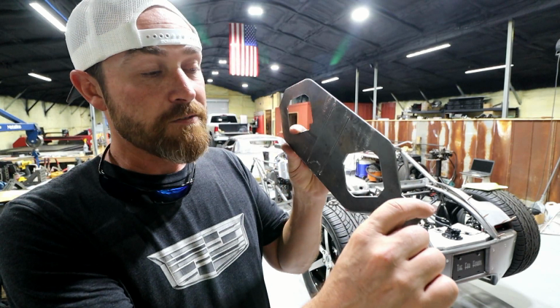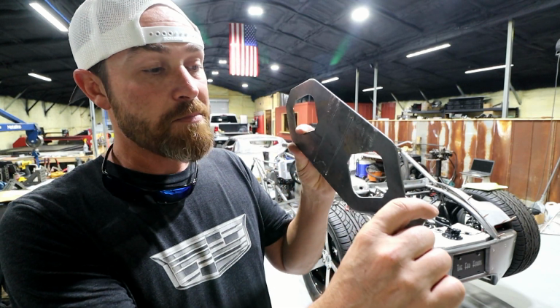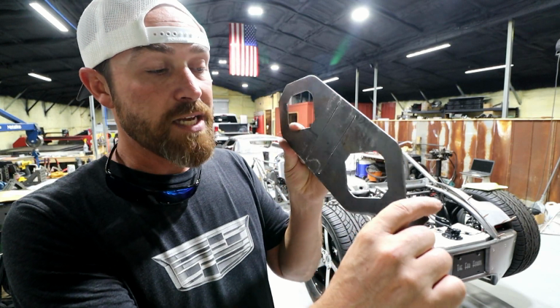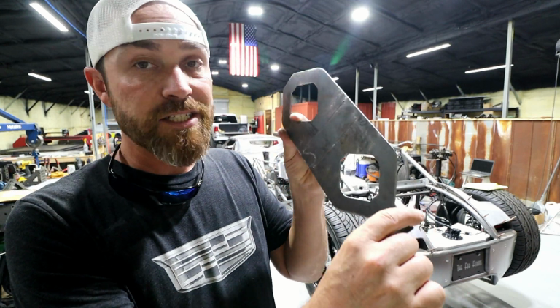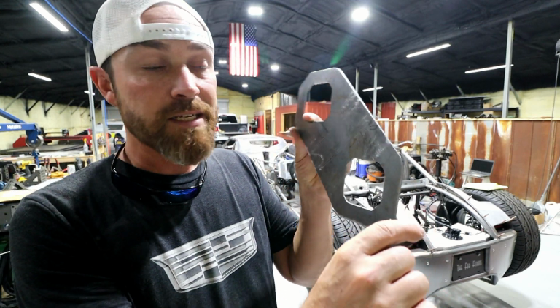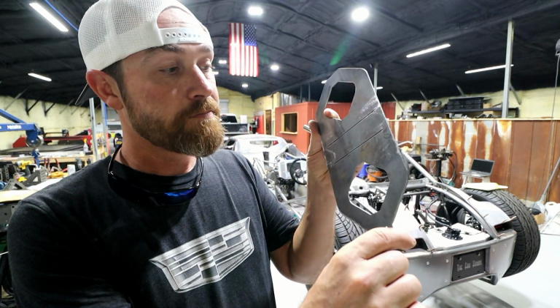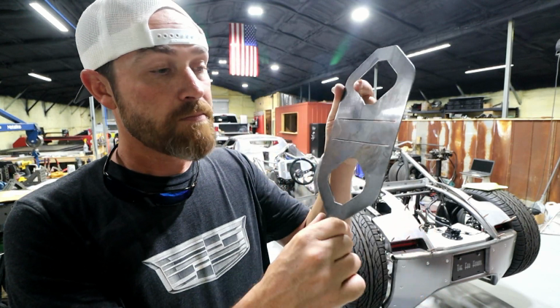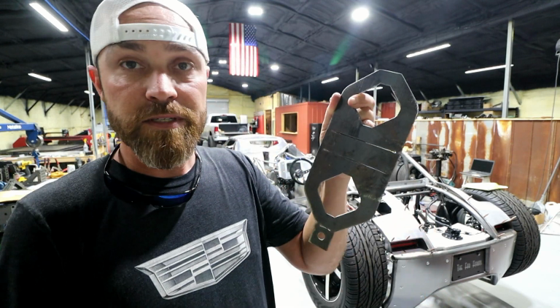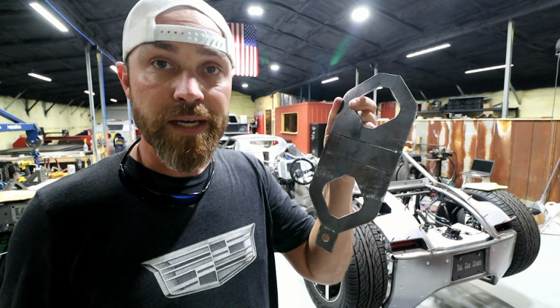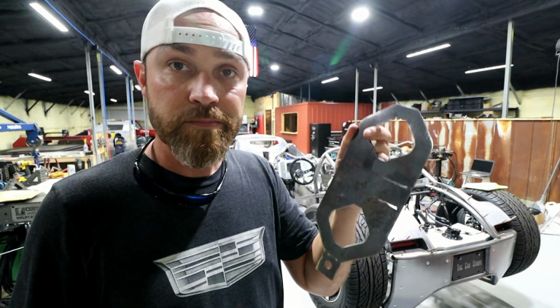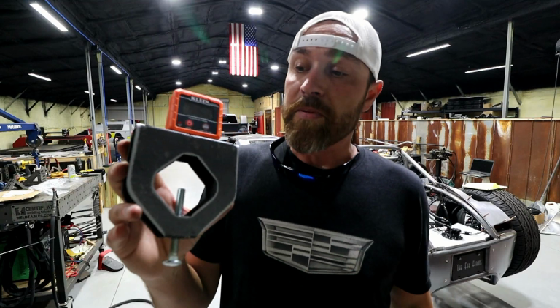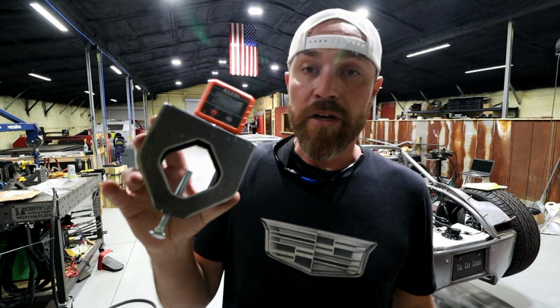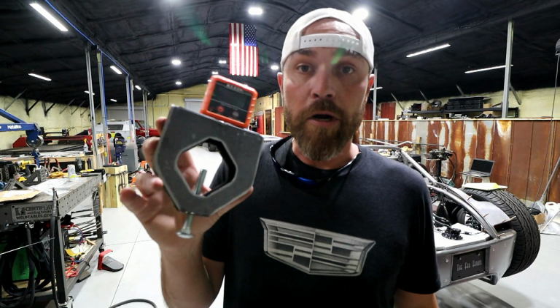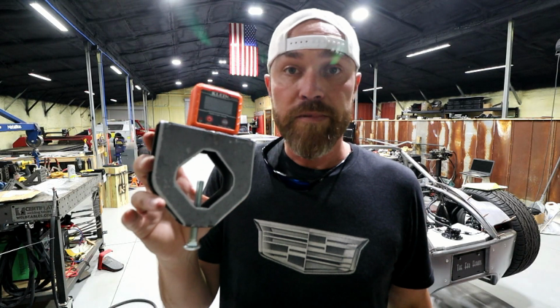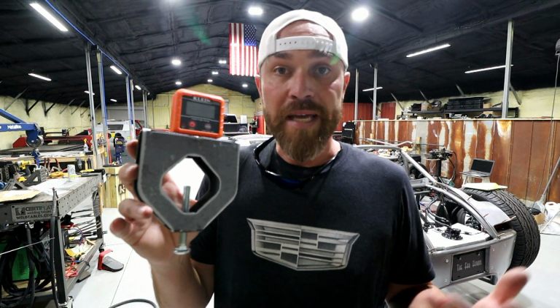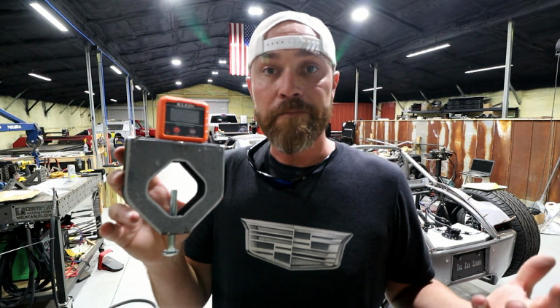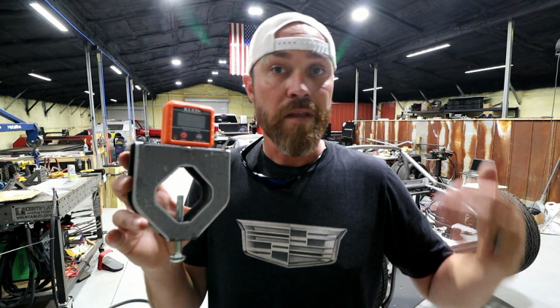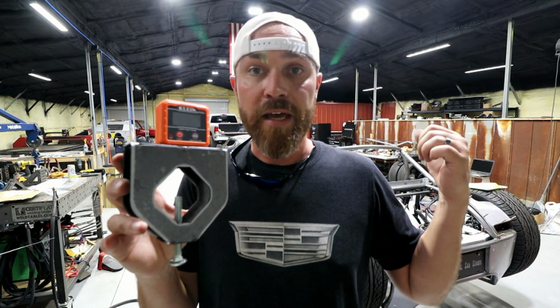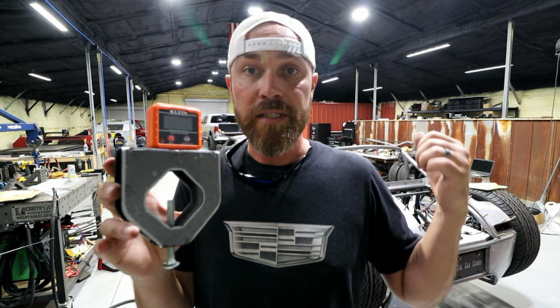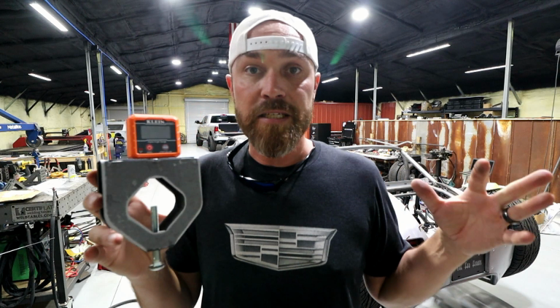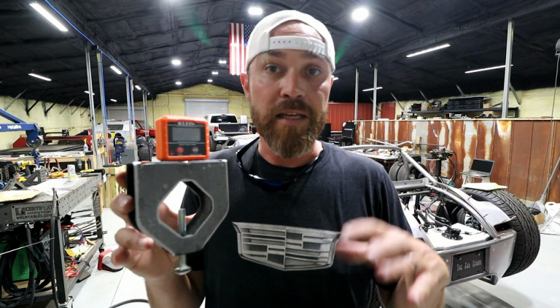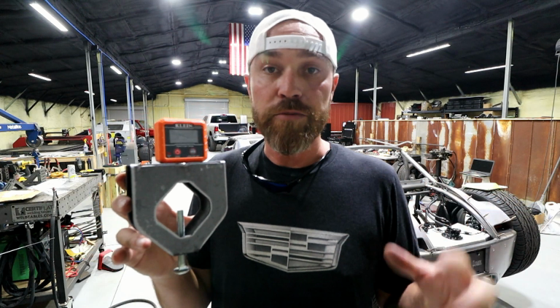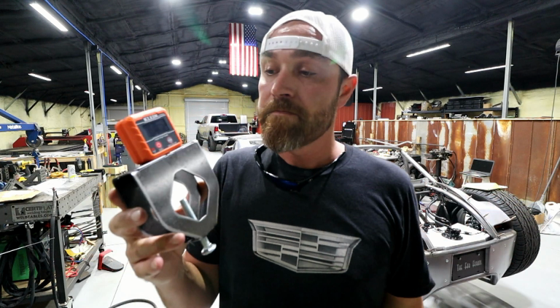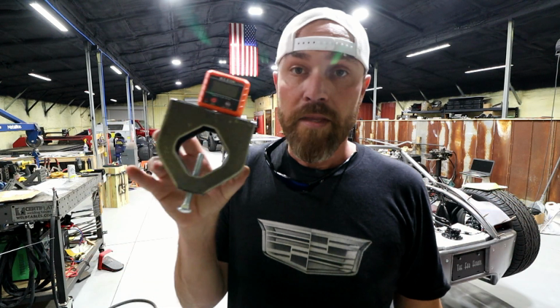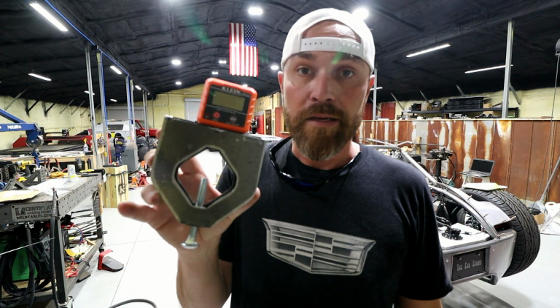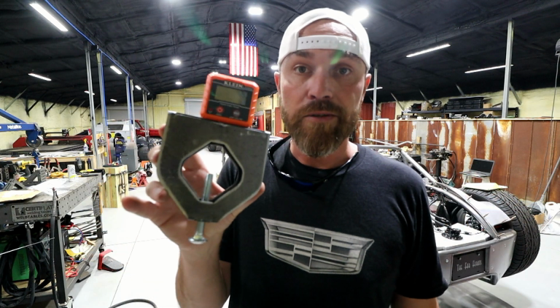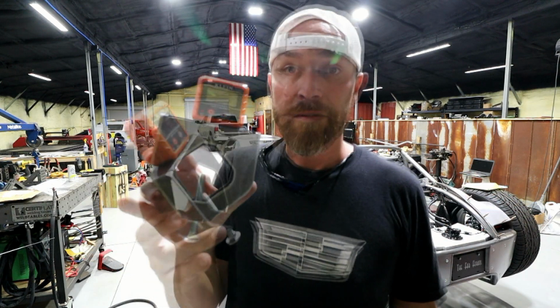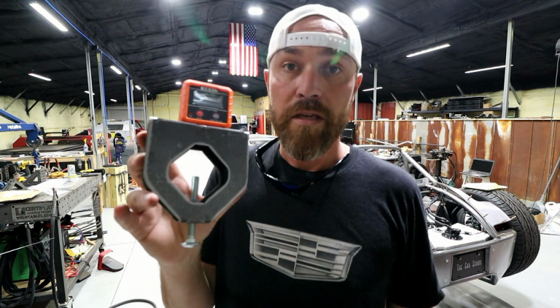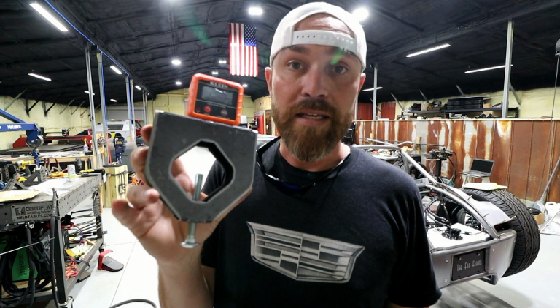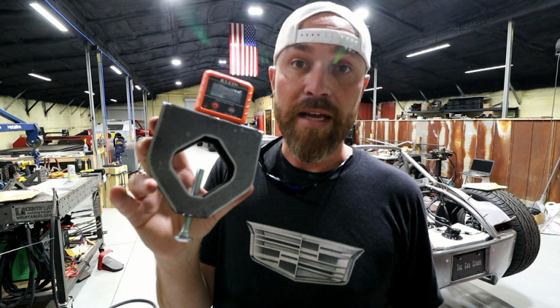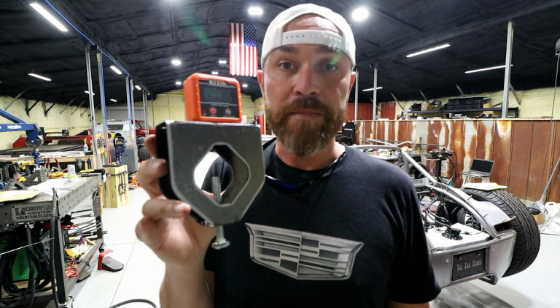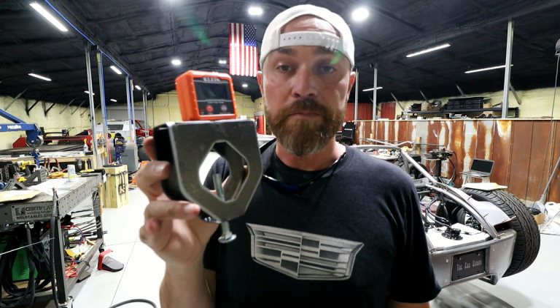The Killfab Rotation Gauge Kit — pretty simple, right? If you plan on doing any roll bar tube bending, roll cage building, chassis building, anything with tubes, you can get these over at killfab.com.